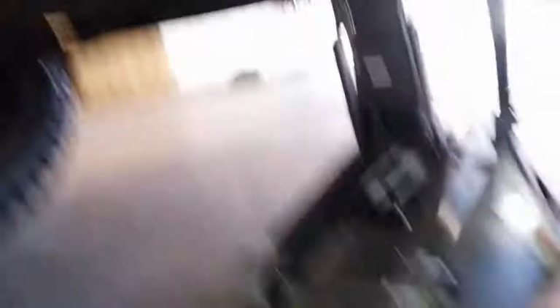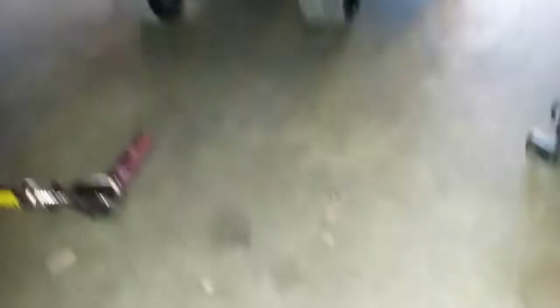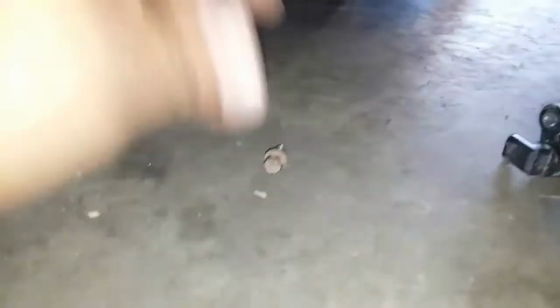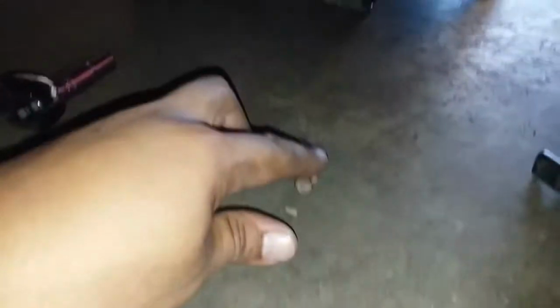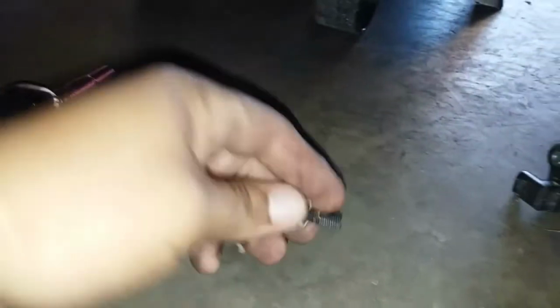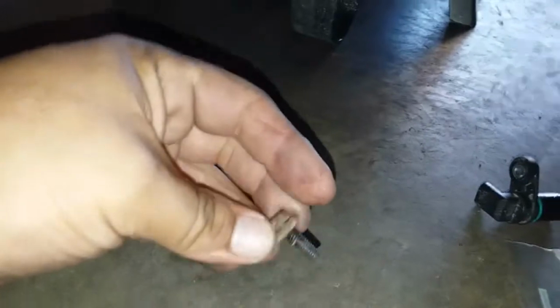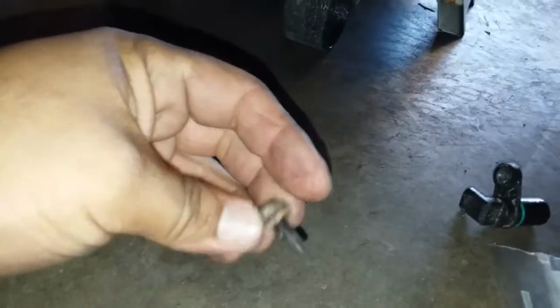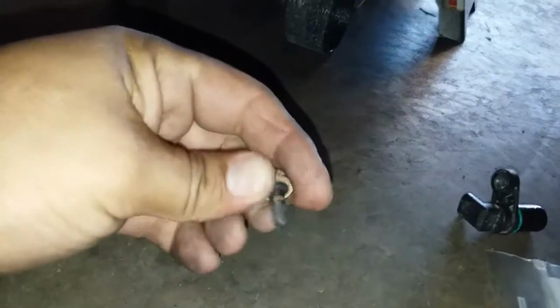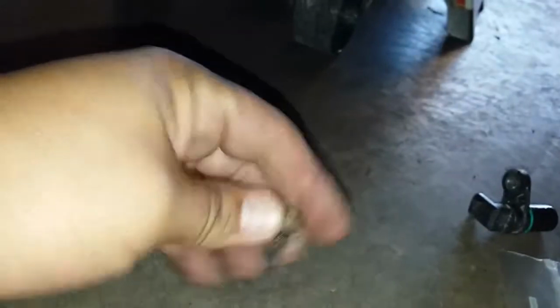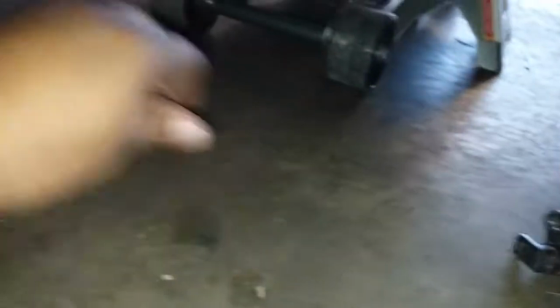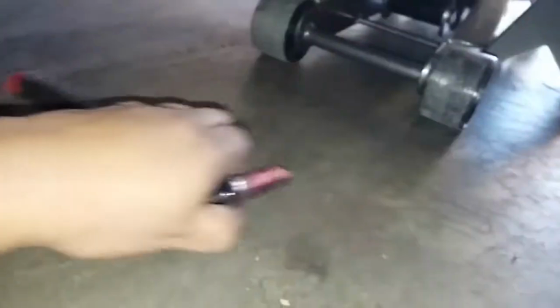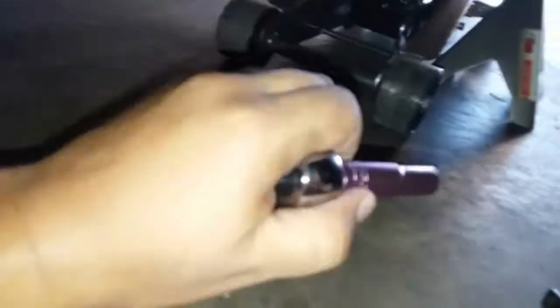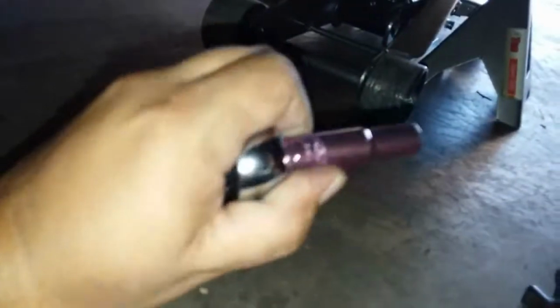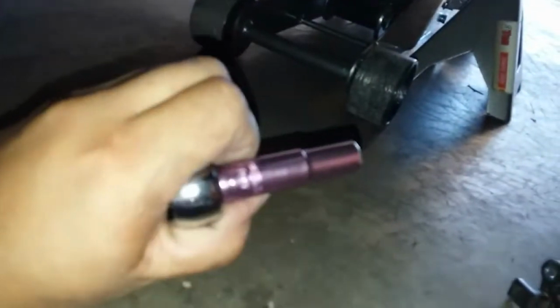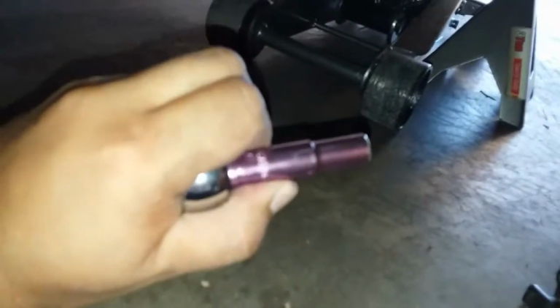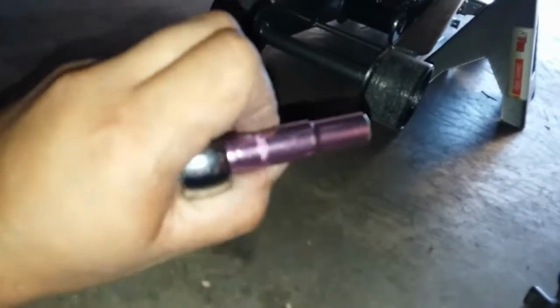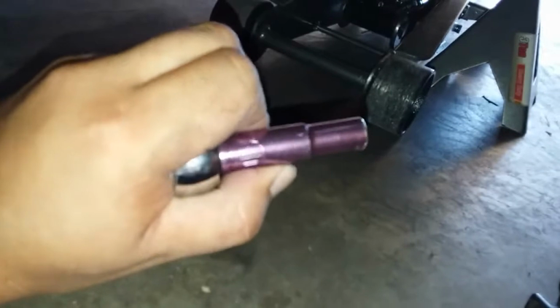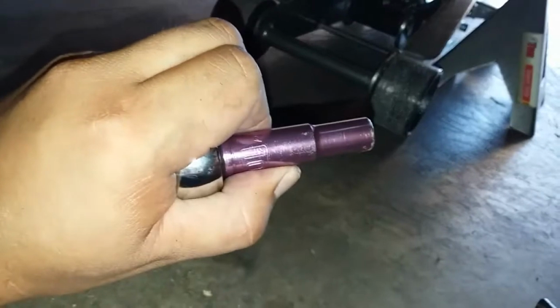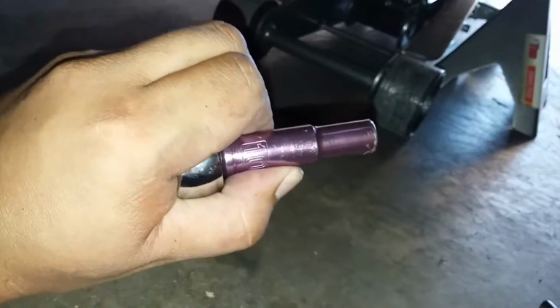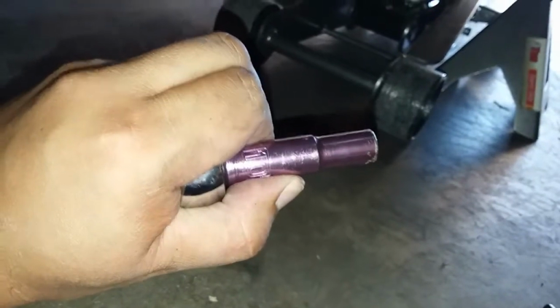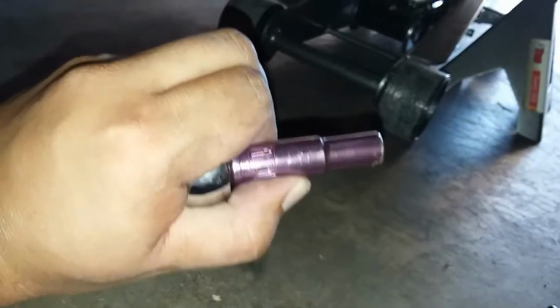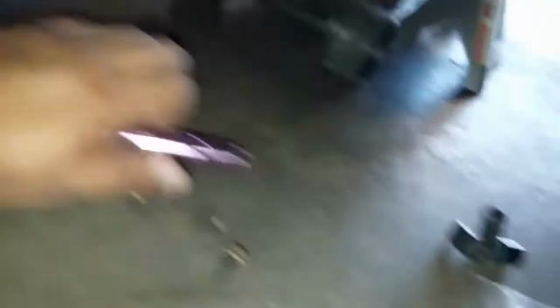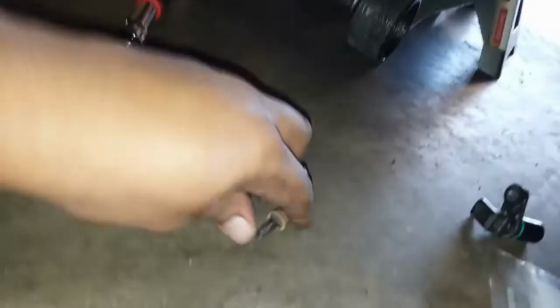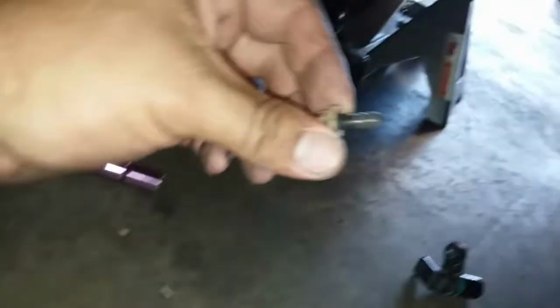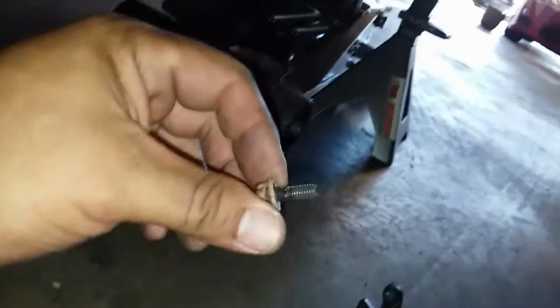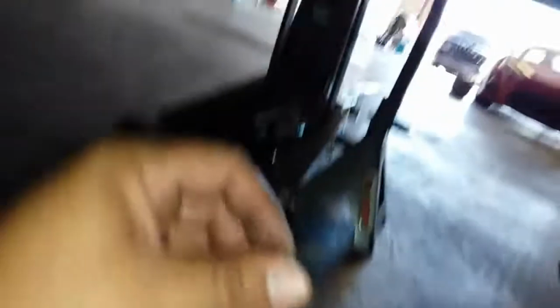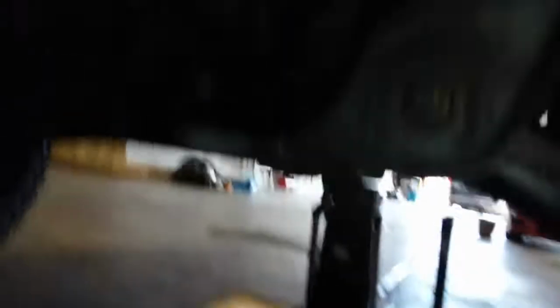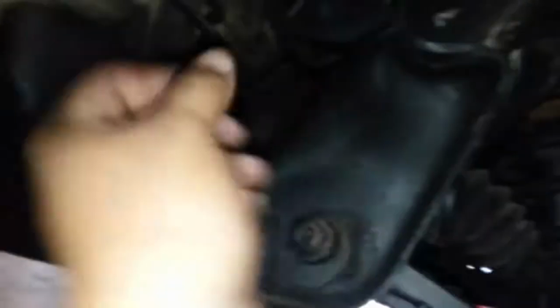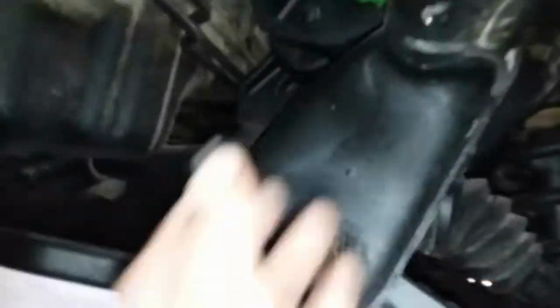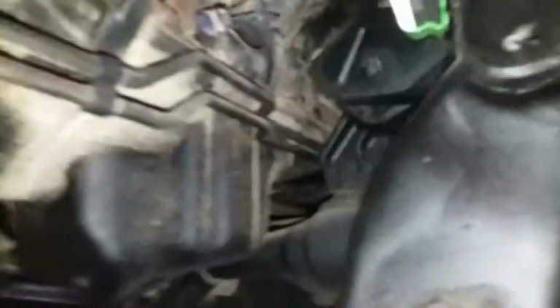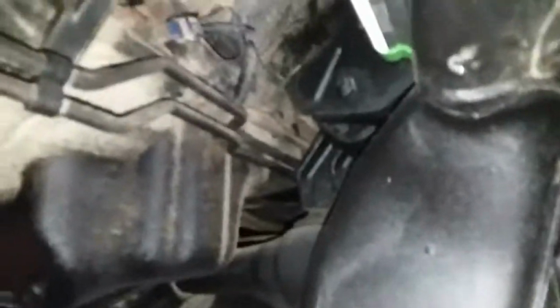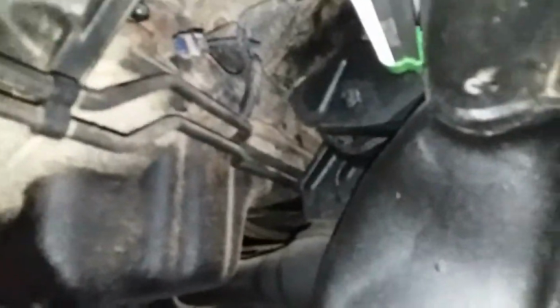Next thing we're going to do is go ahead and put in the screw. This is a 10mm socket. There's the 10. We're just going to go ahead and put the screw in there and secure it in place.